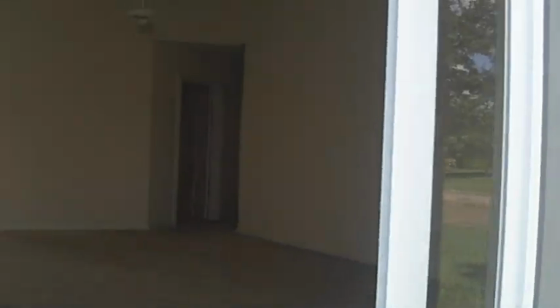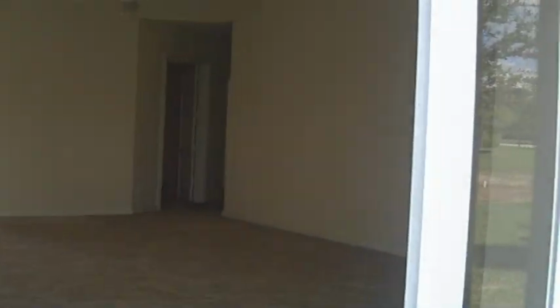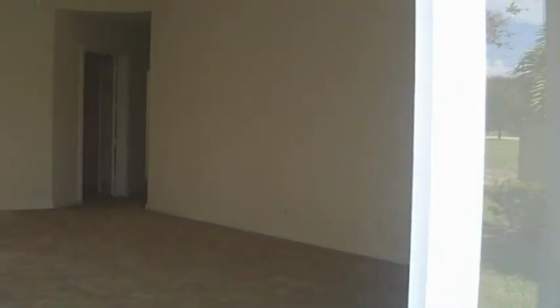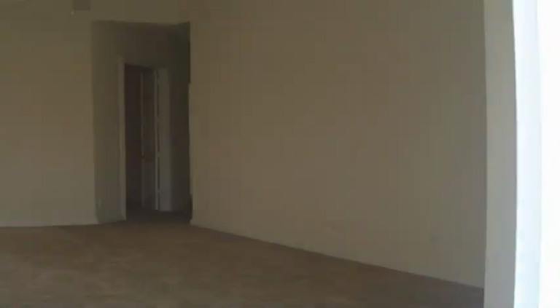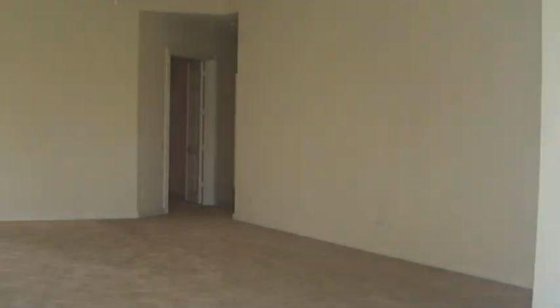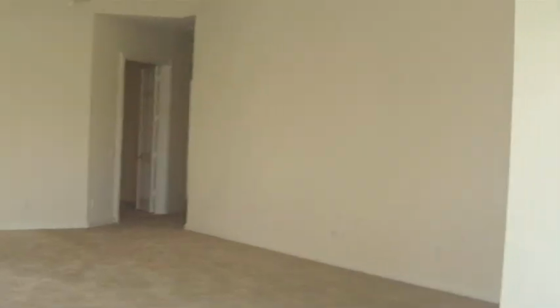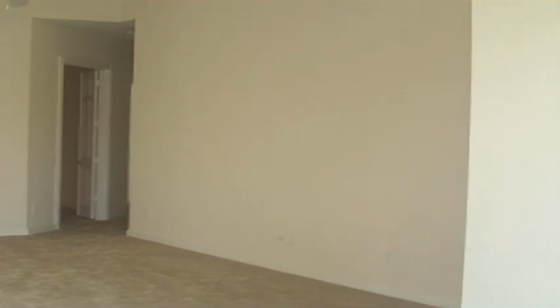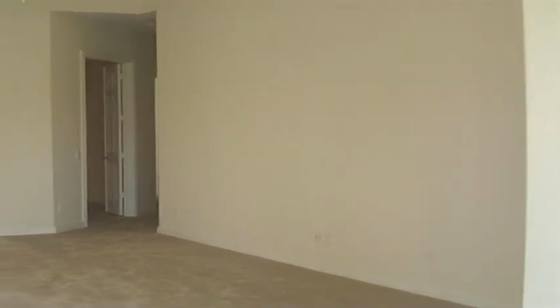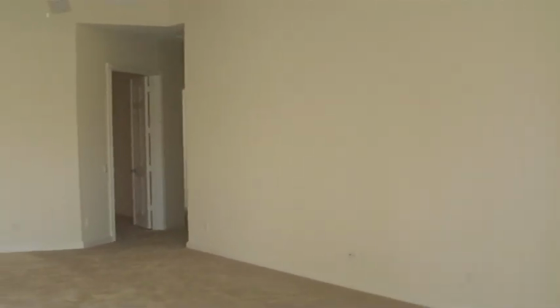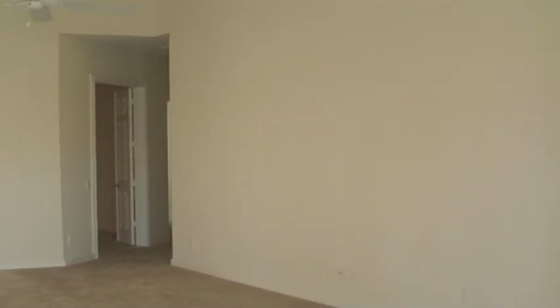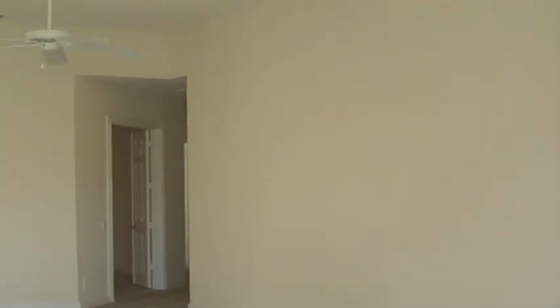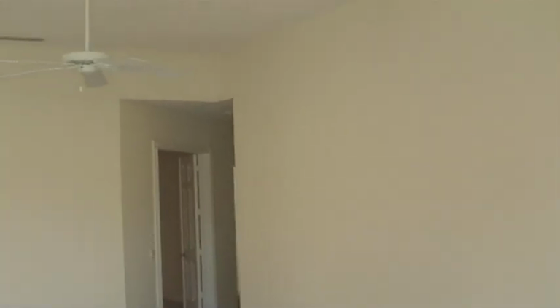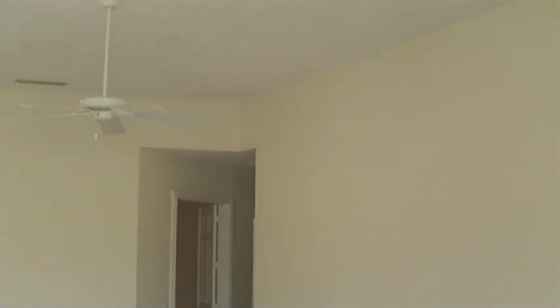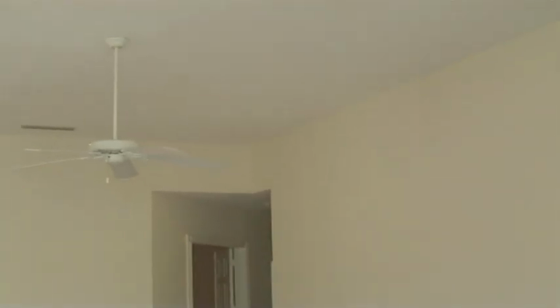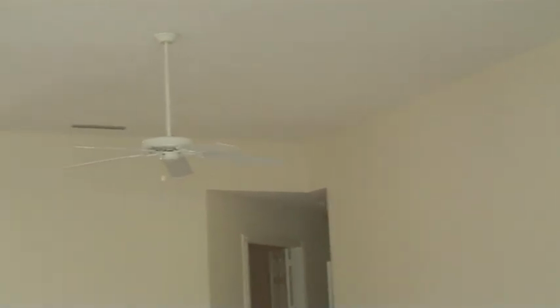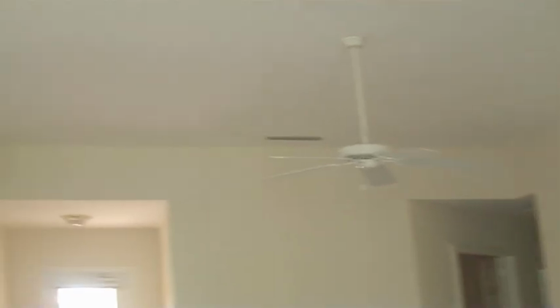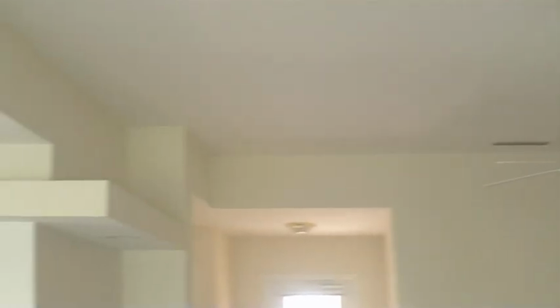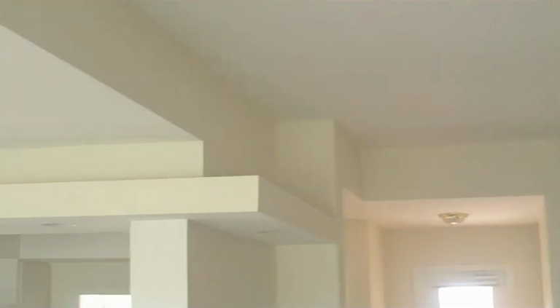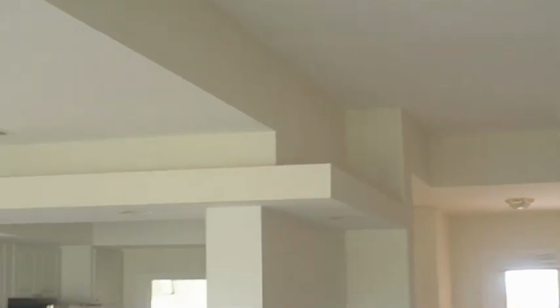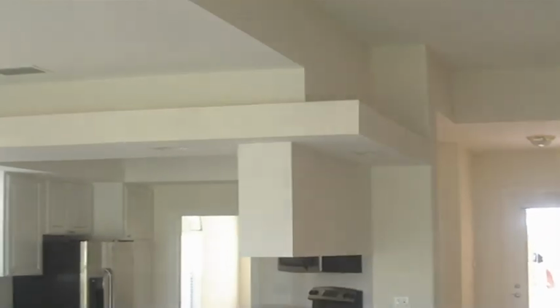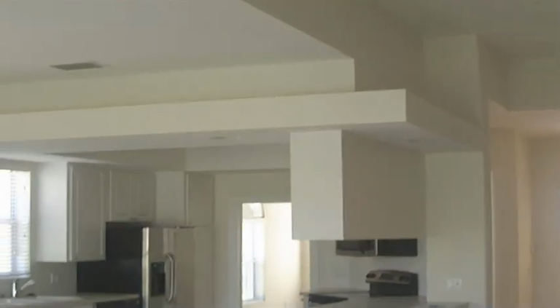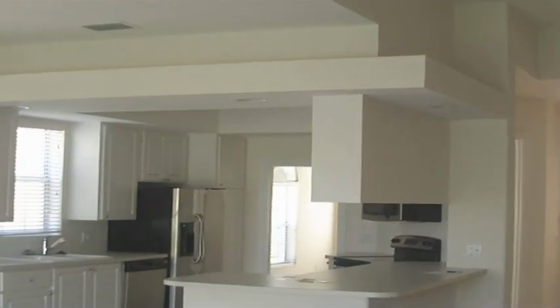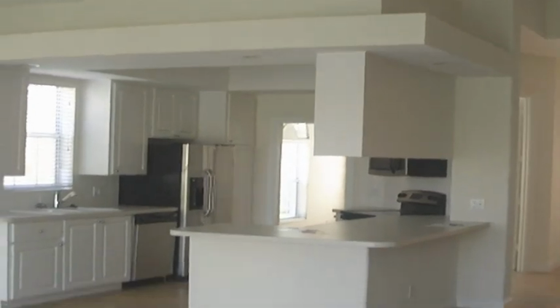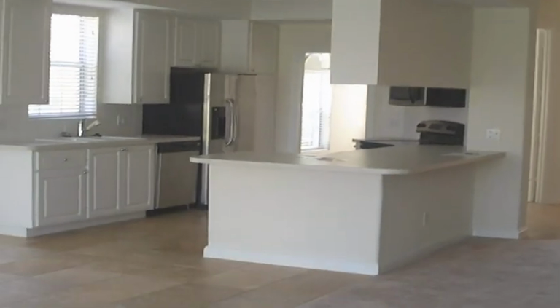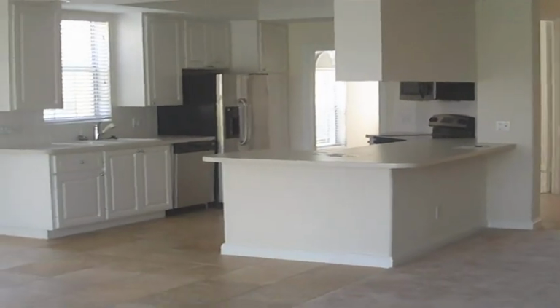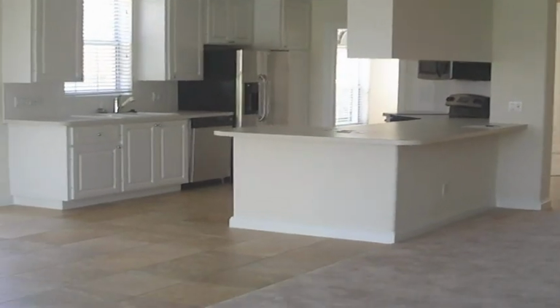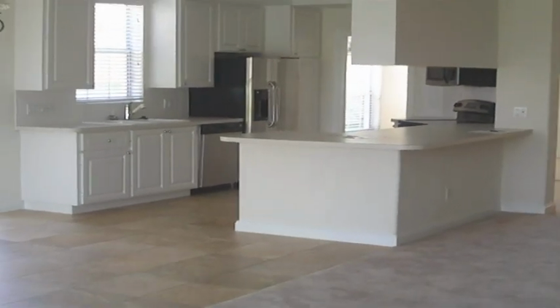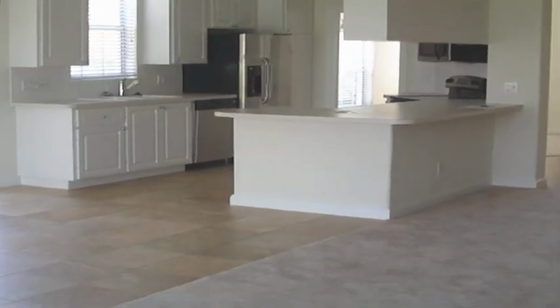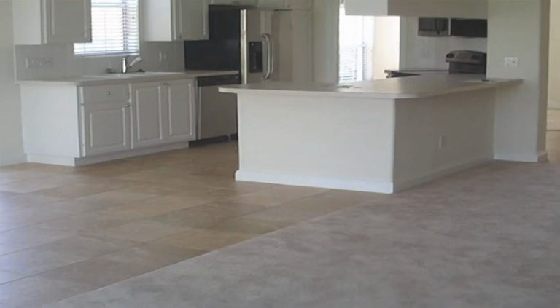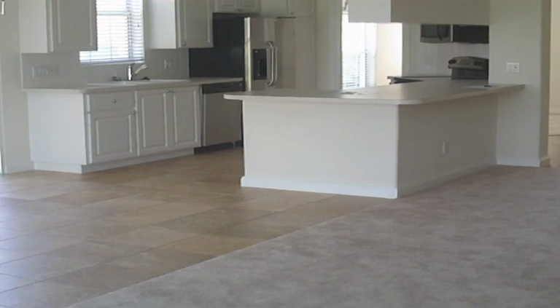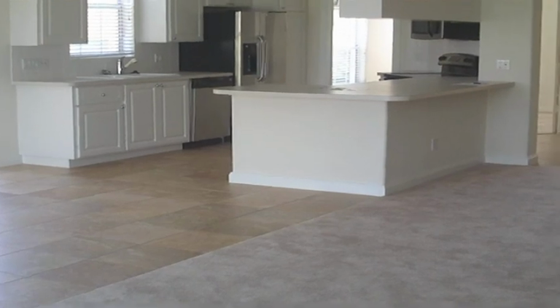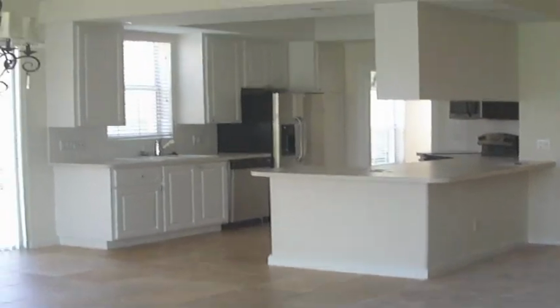This home doesn't have a pool, however it's very large for the money in Naples, Florida. So that's how it looks like. Stainless steel appliances — very nice, clean kitchen.